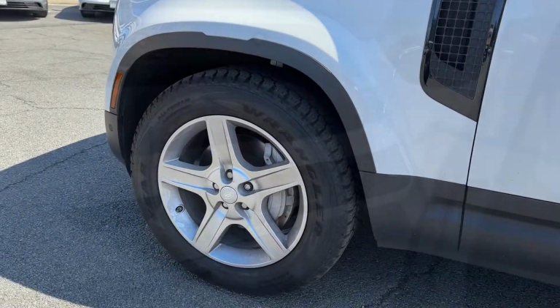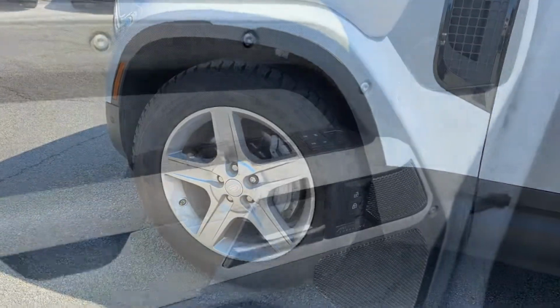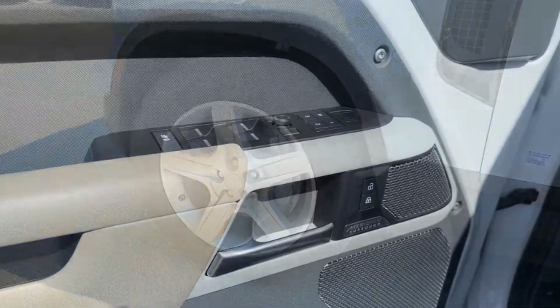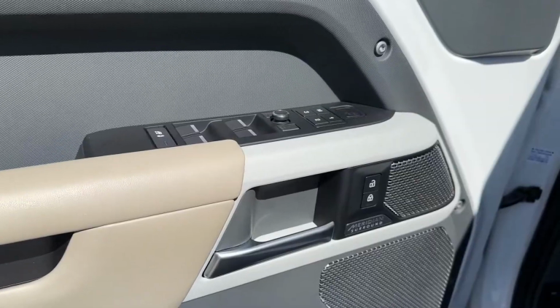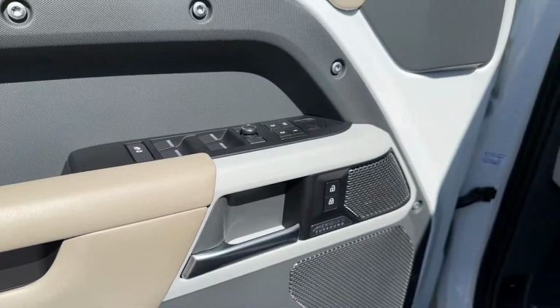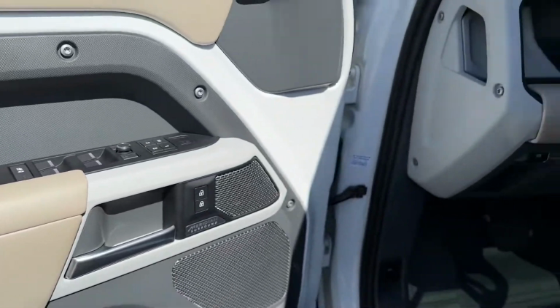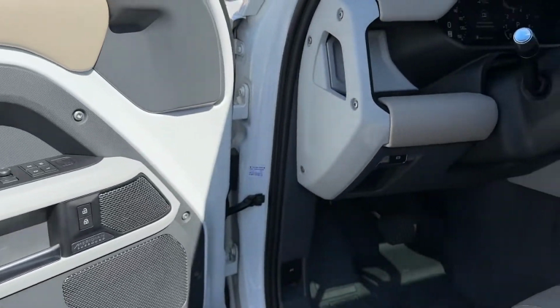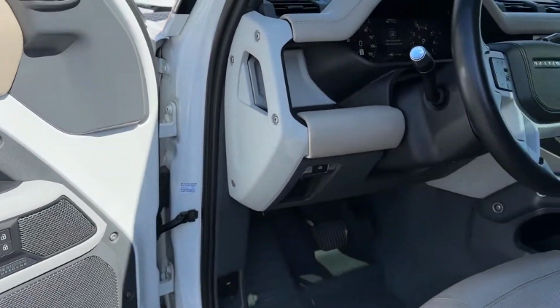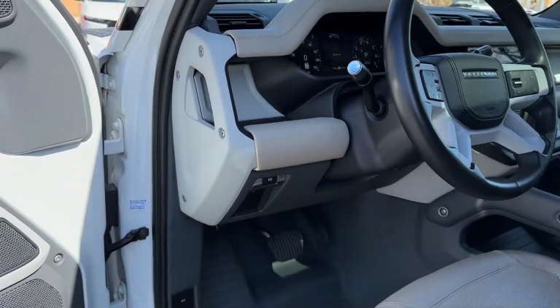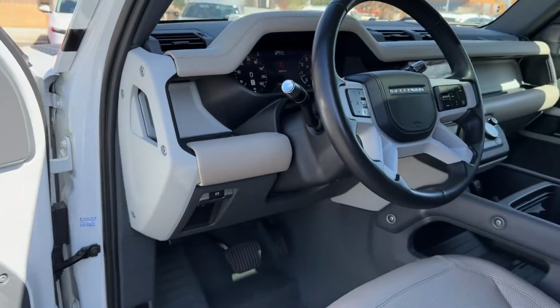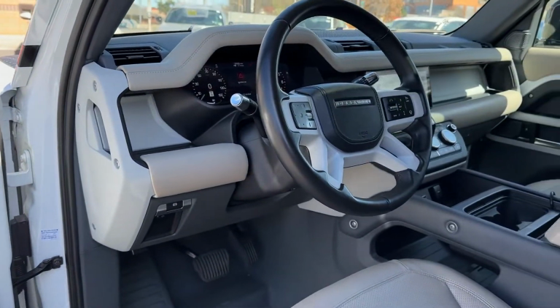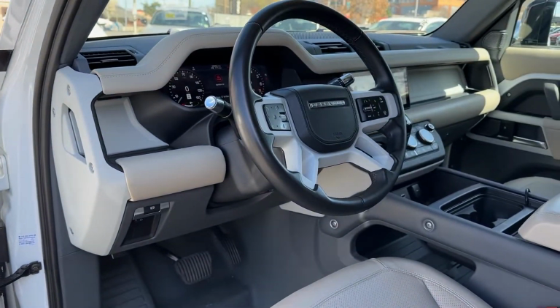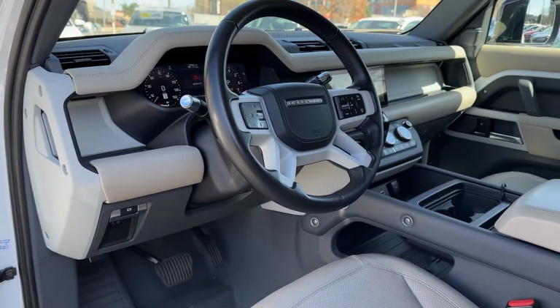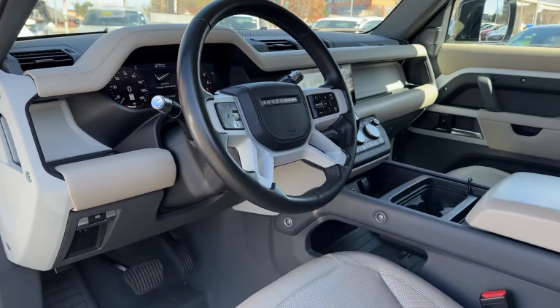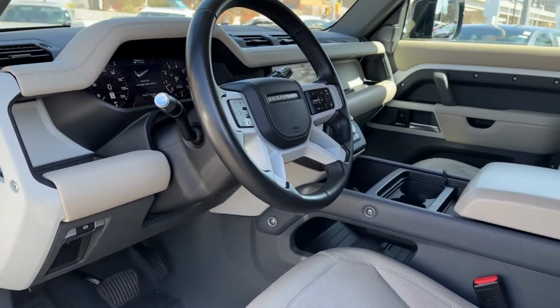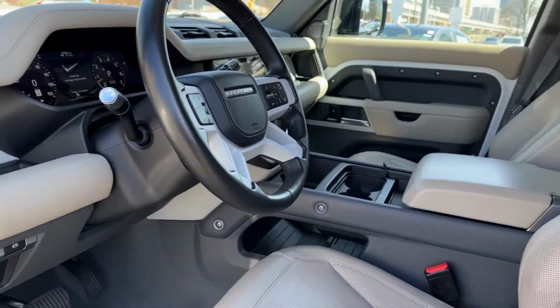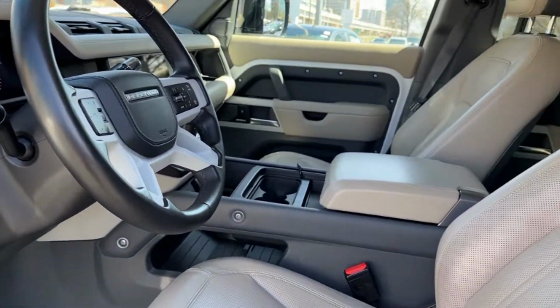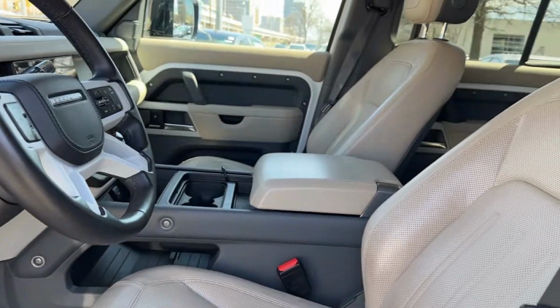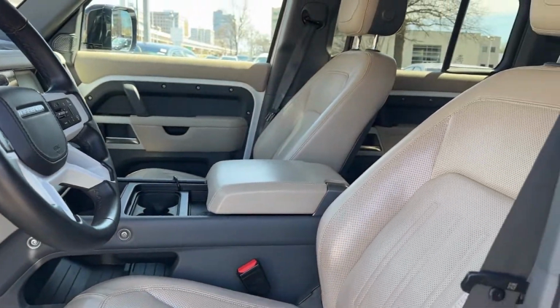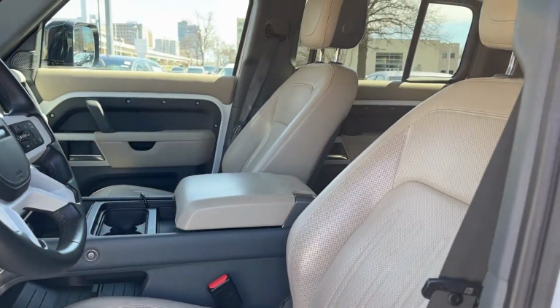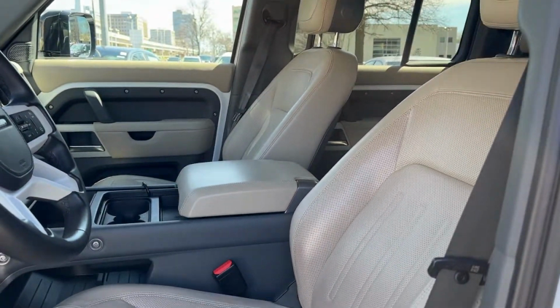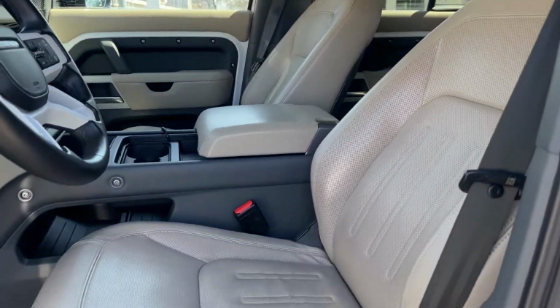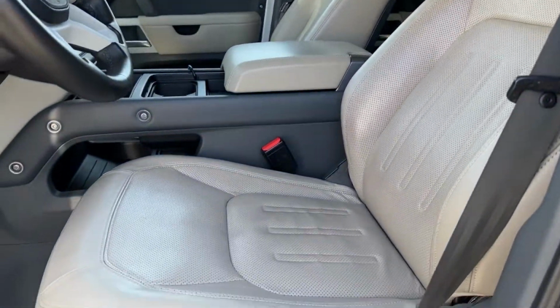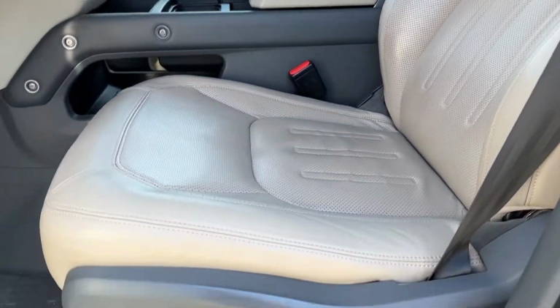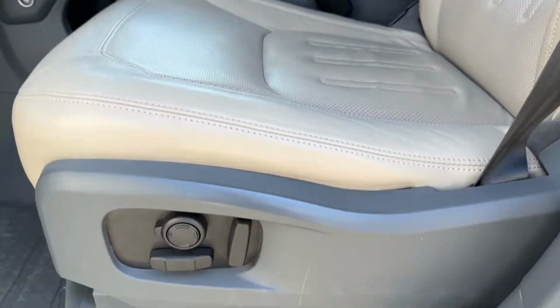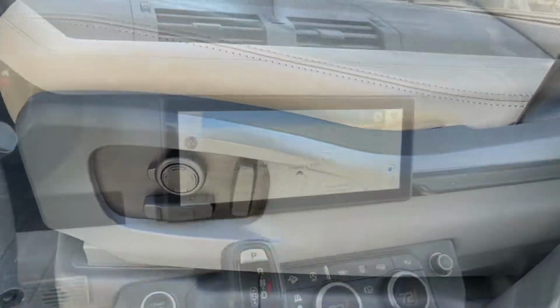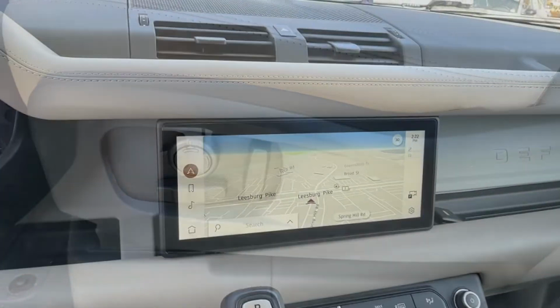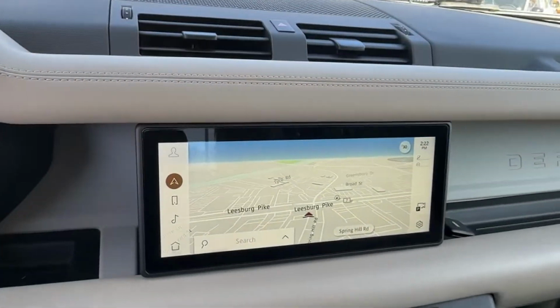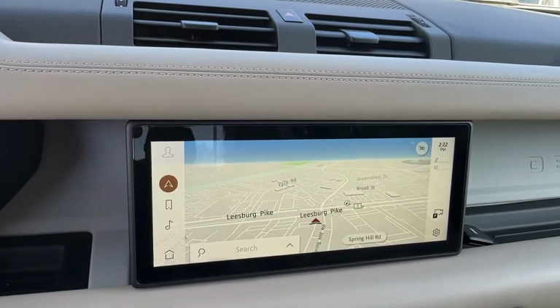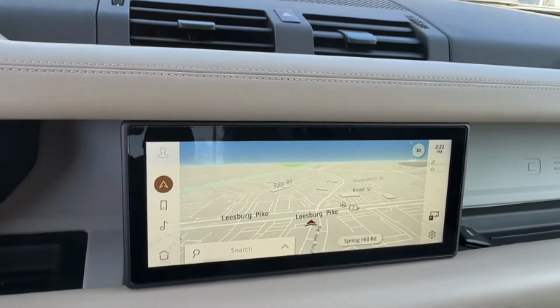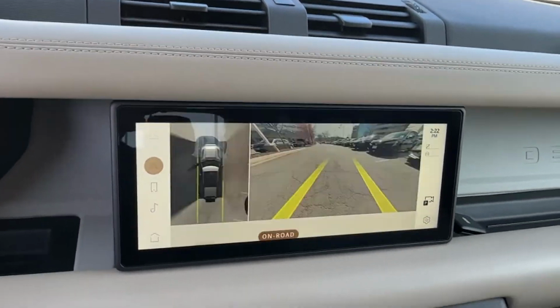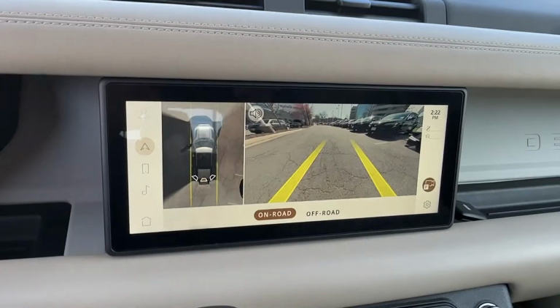Explore your world boldly and beautifully in this distinctive Land Rover Defender. Our team will give you an outstanding test drive experience. Stop in today. Thank you.